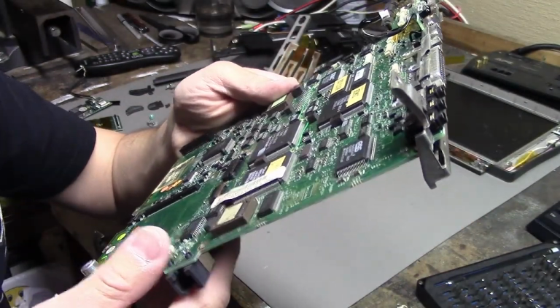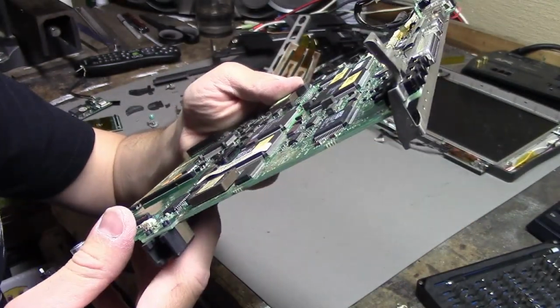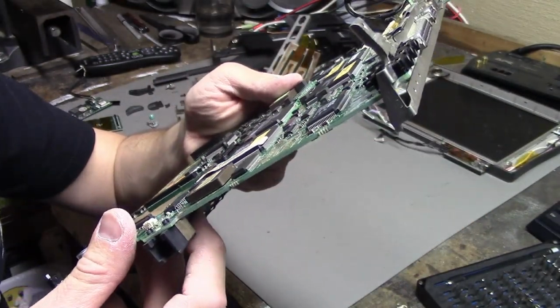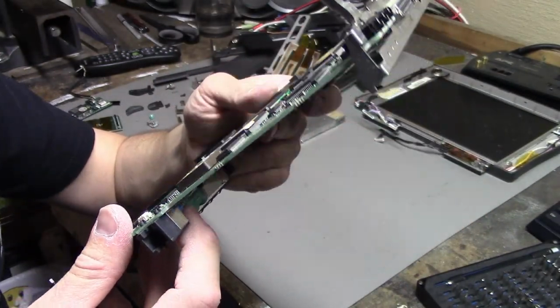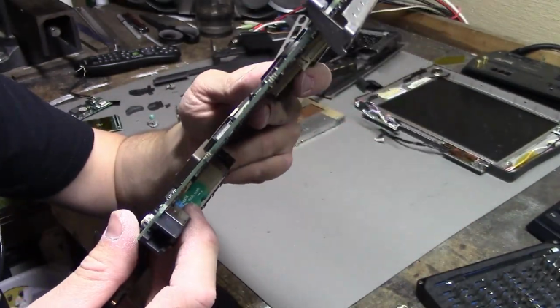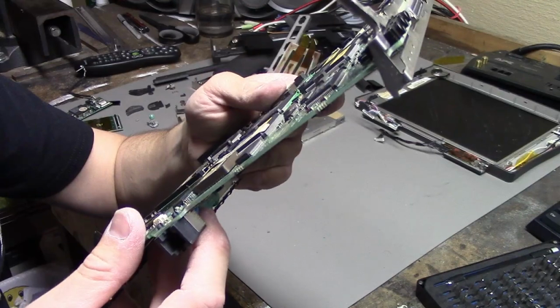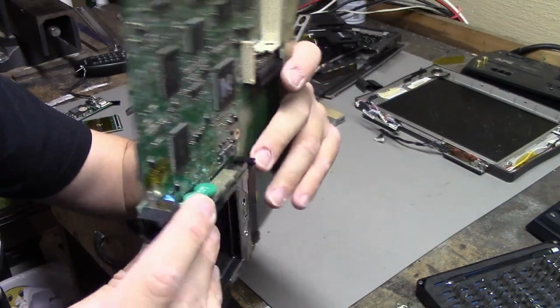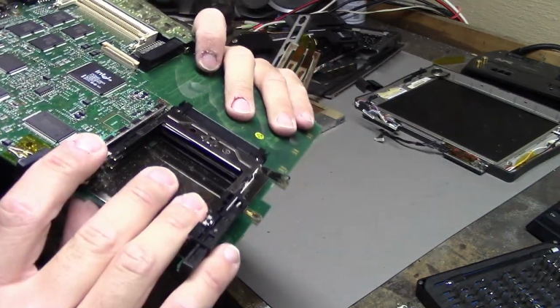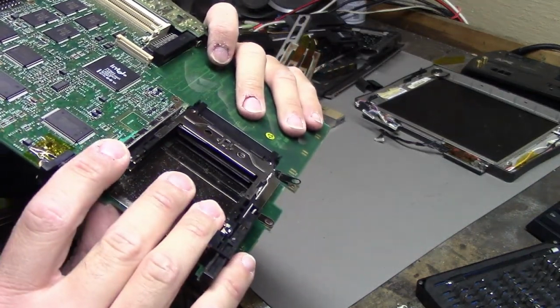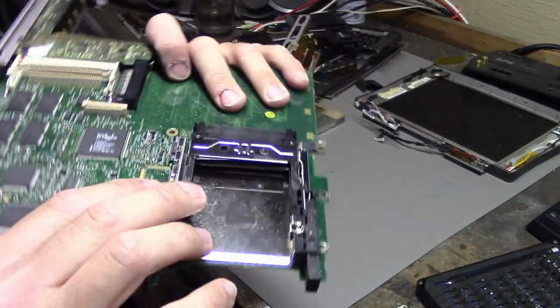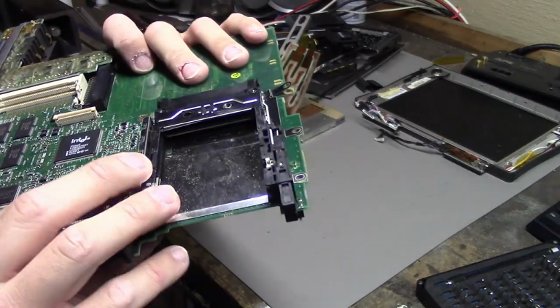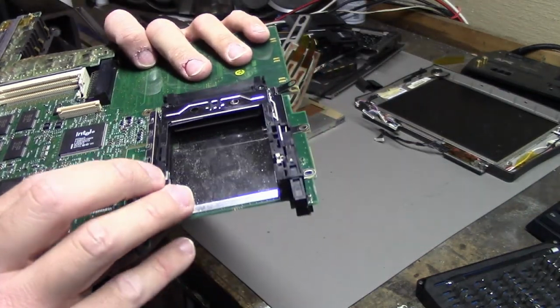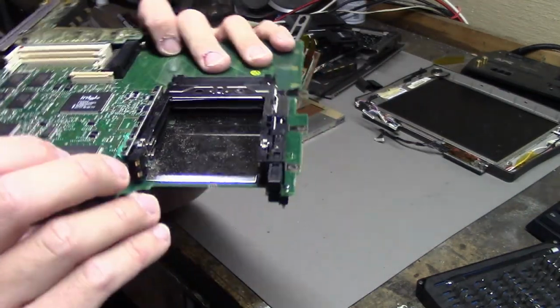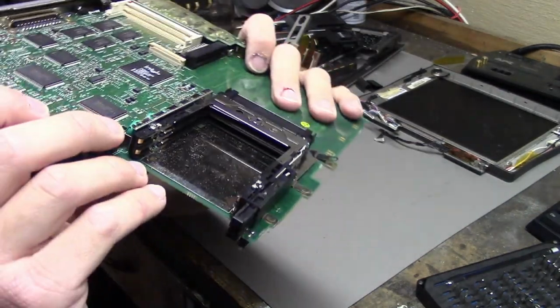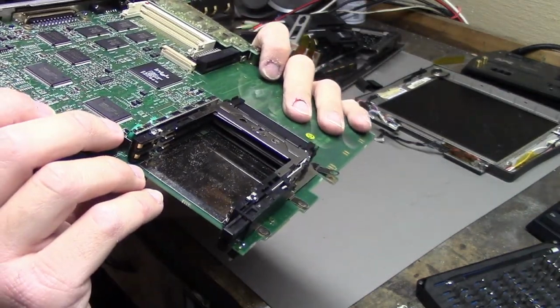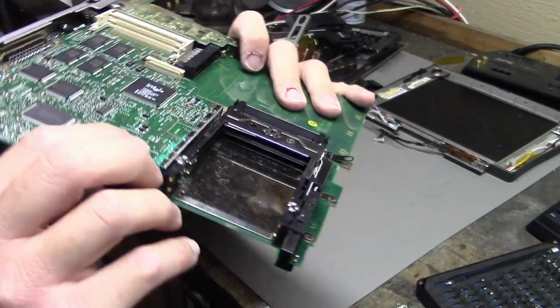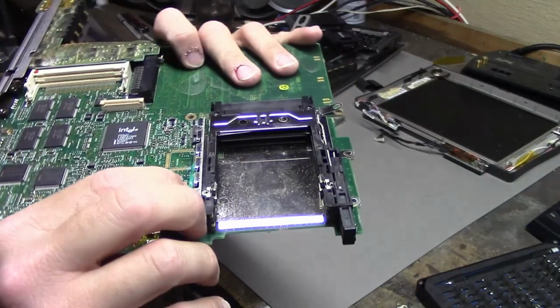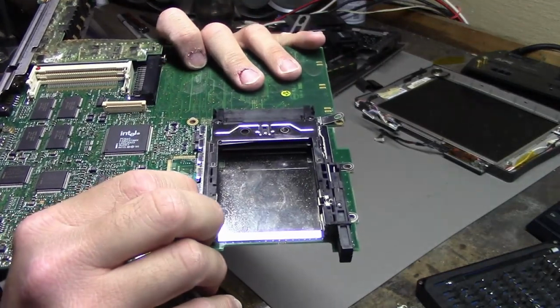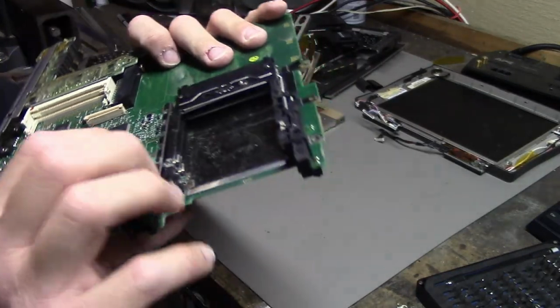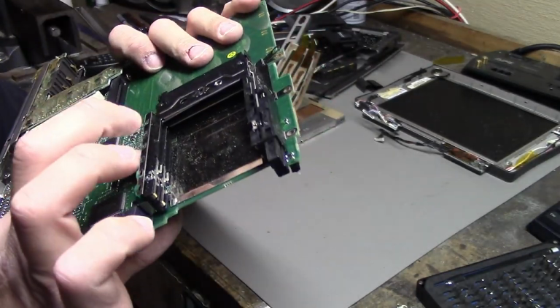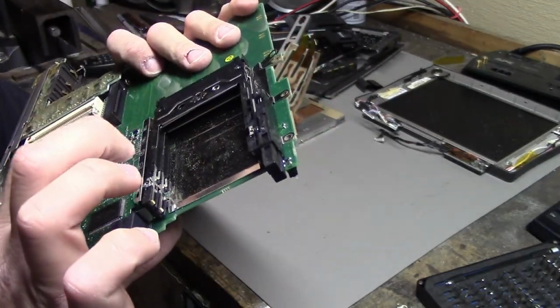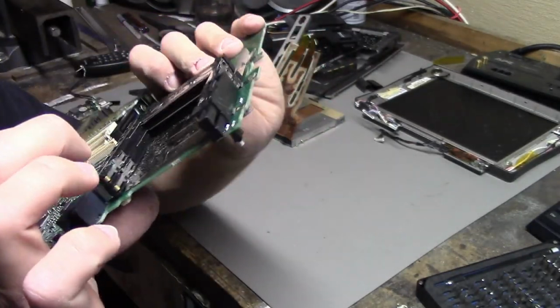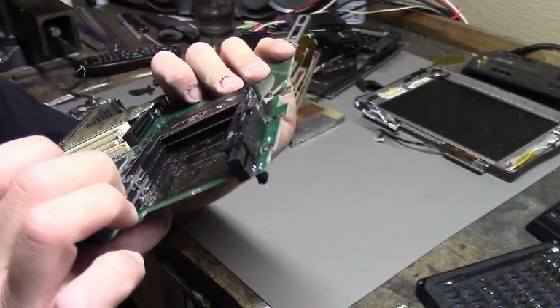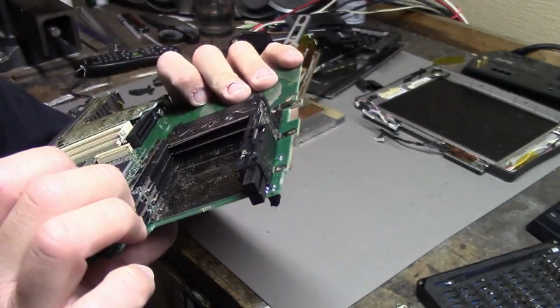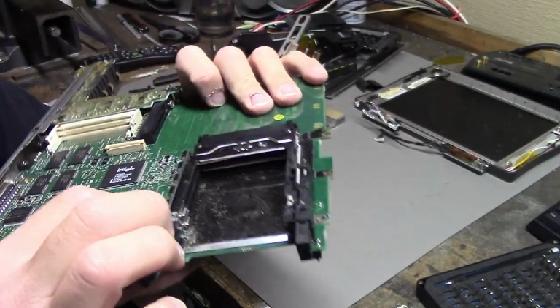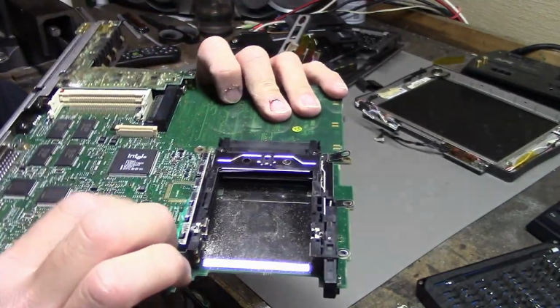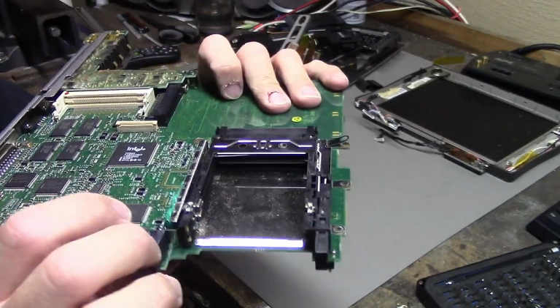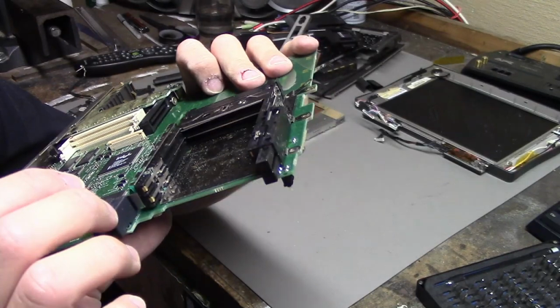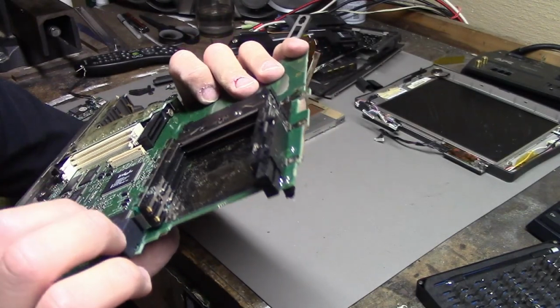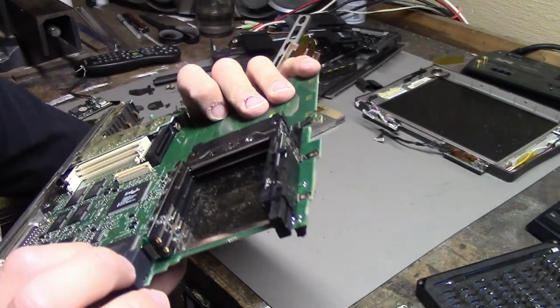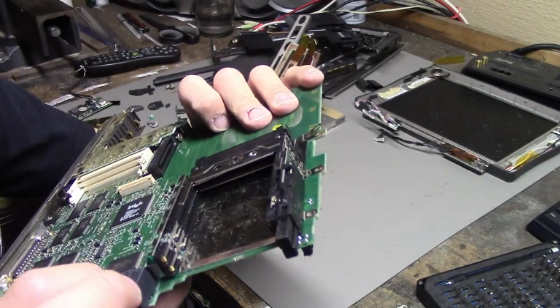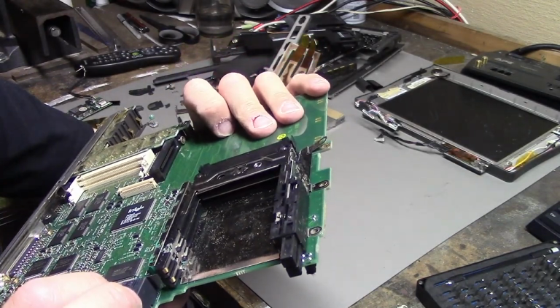Looks like I might have to desolder that or just clip it off, and then clean up the battery corrosion. And maybe I can try powering it on after that.